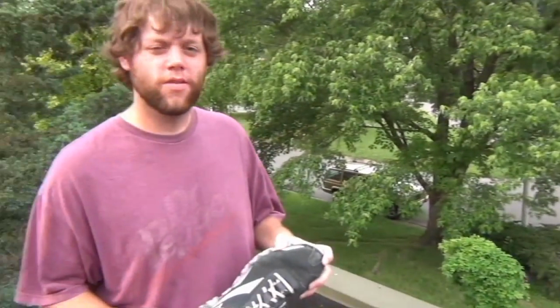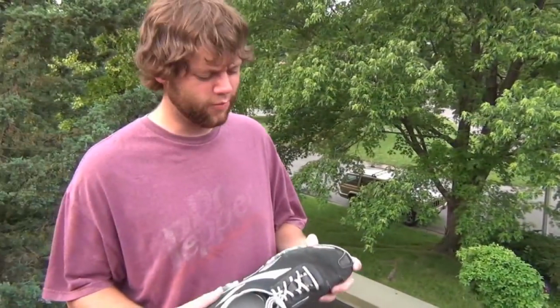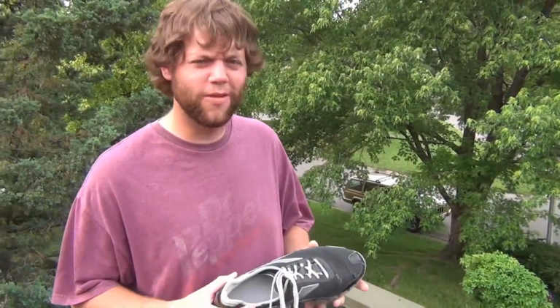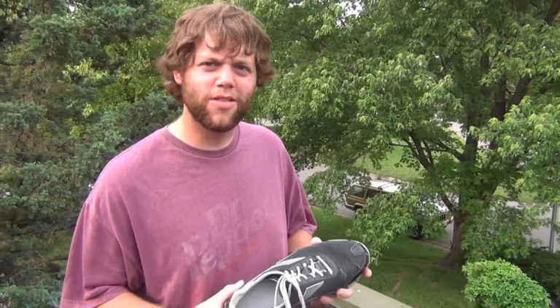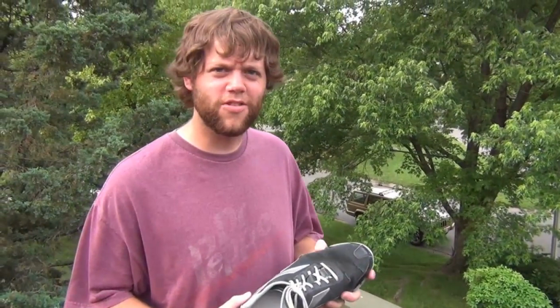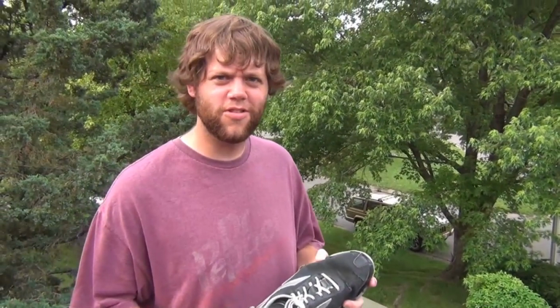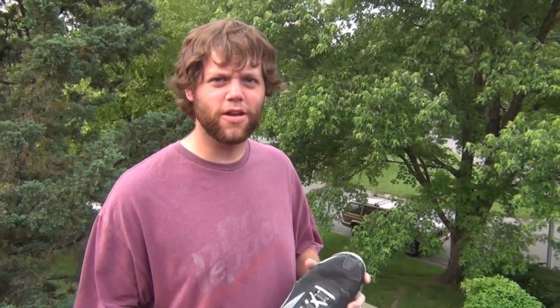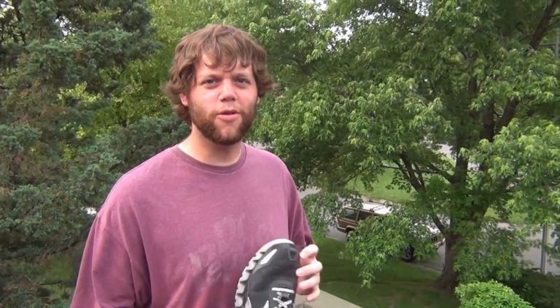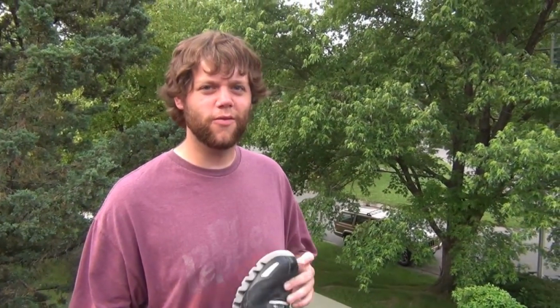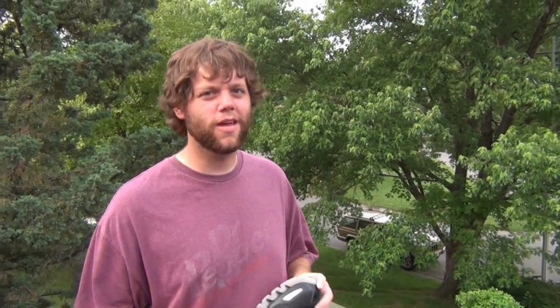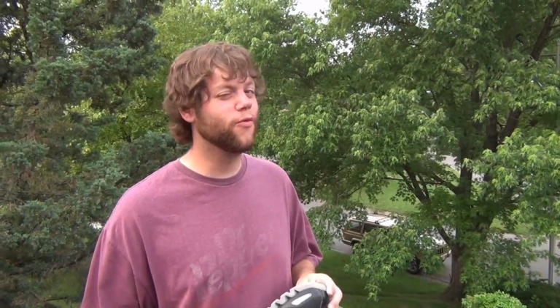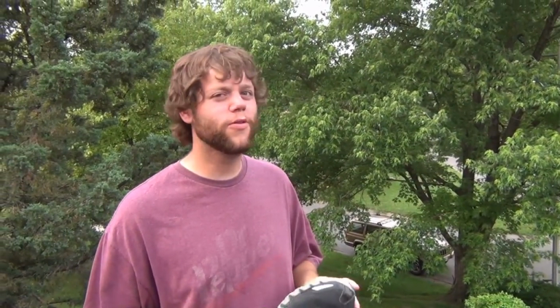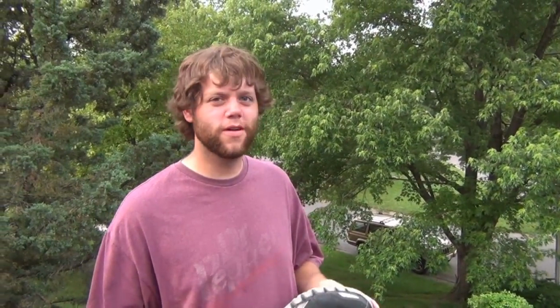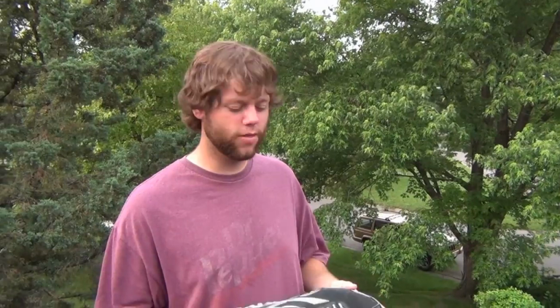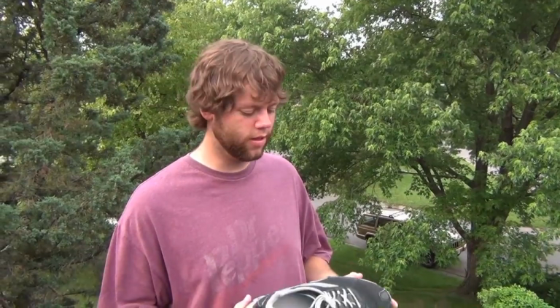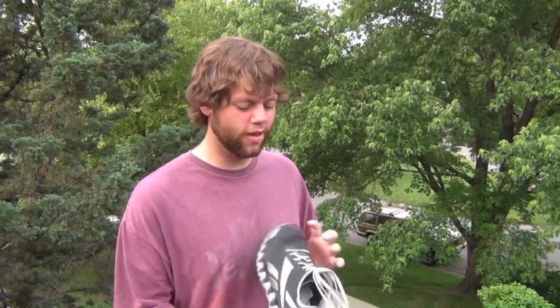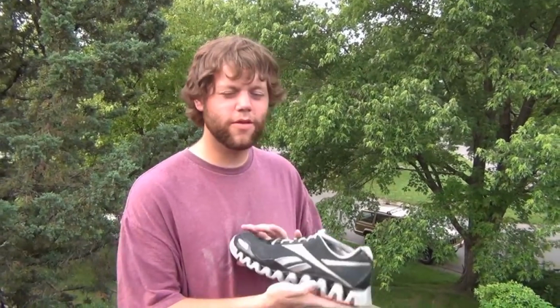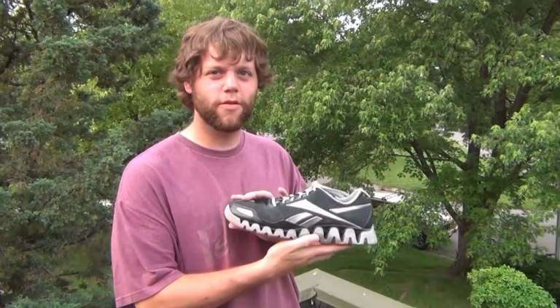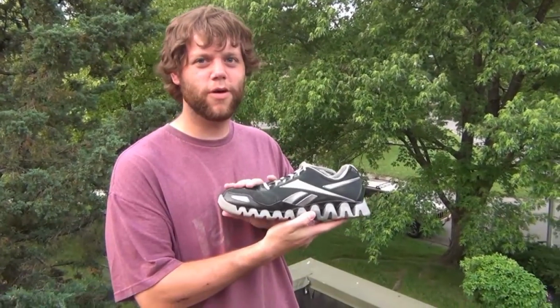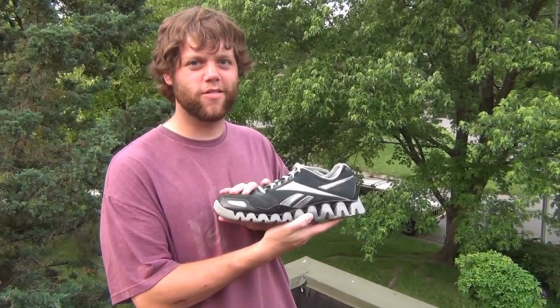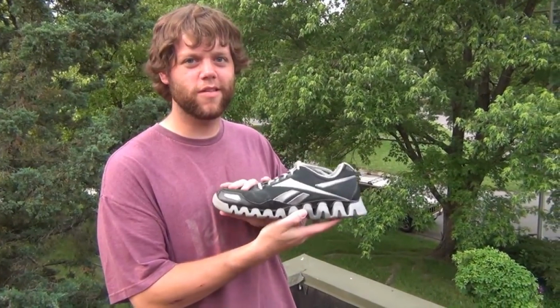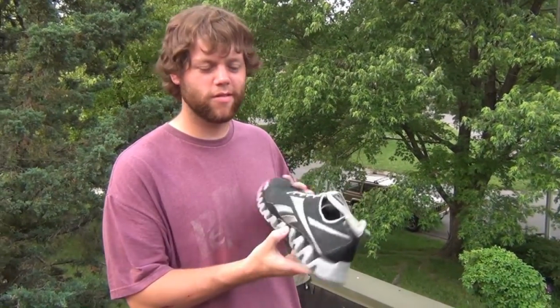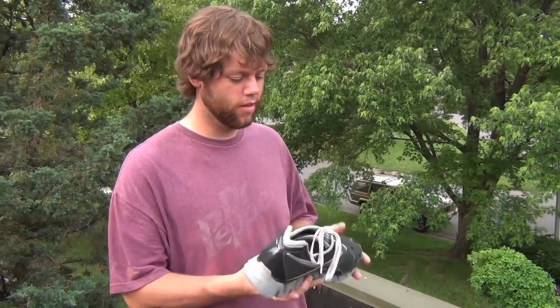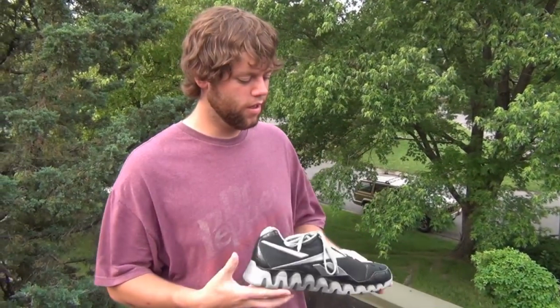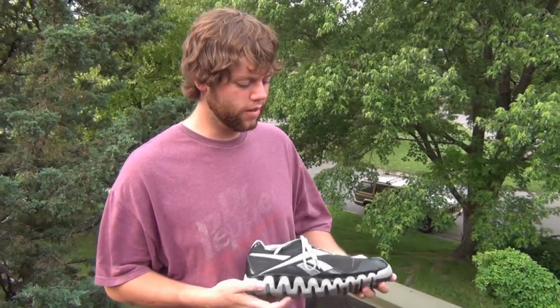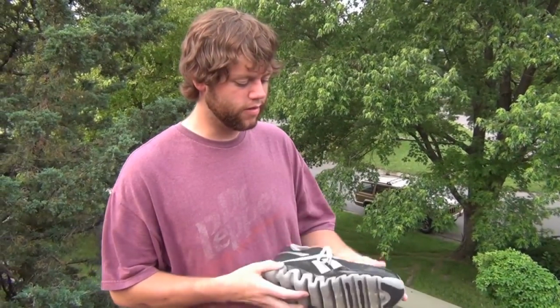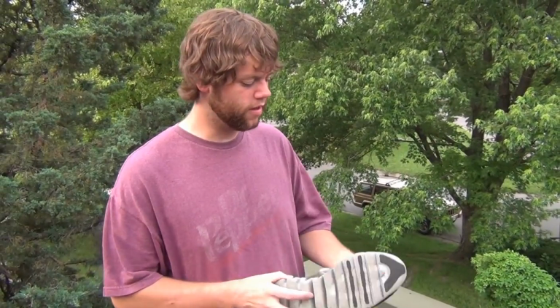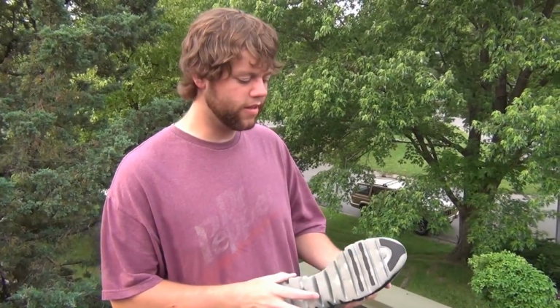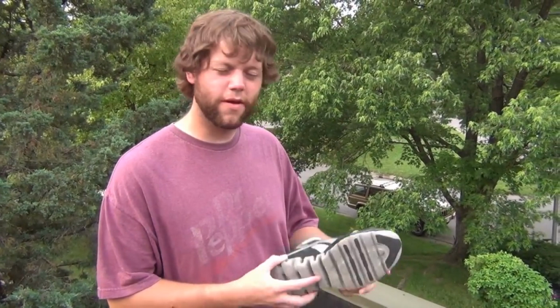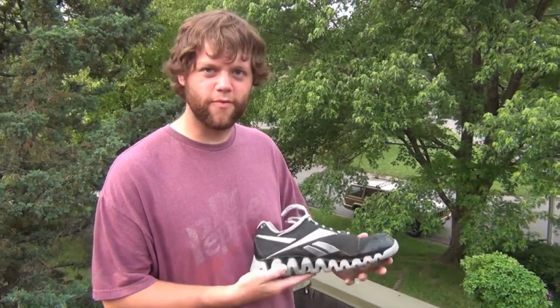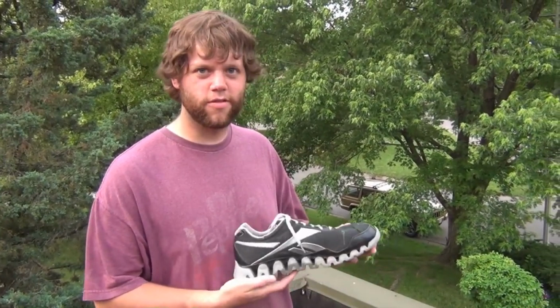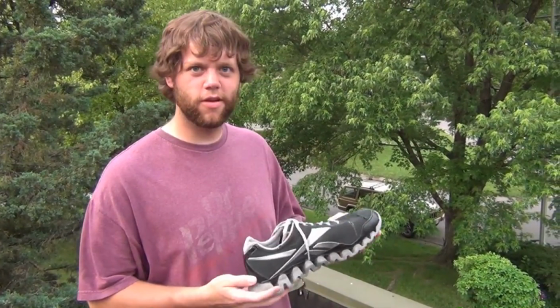Hey, what's up? This is Chip Montgomery giving a review of the infamous Reebok Zigs. I got these about five months ago.